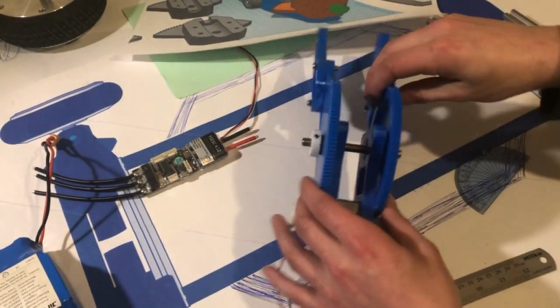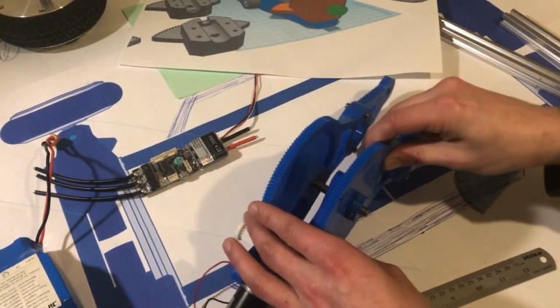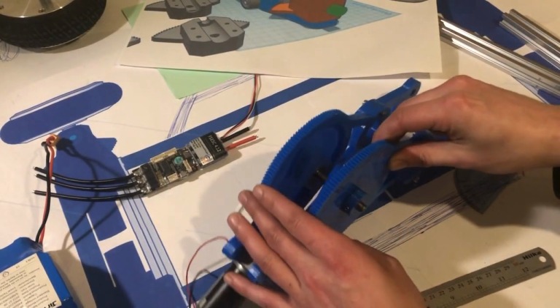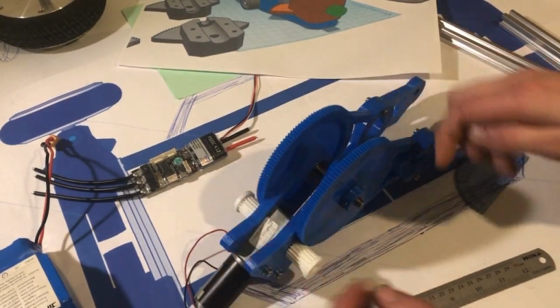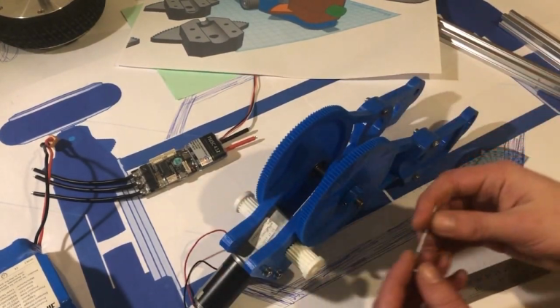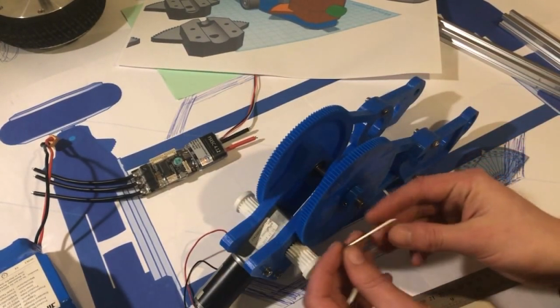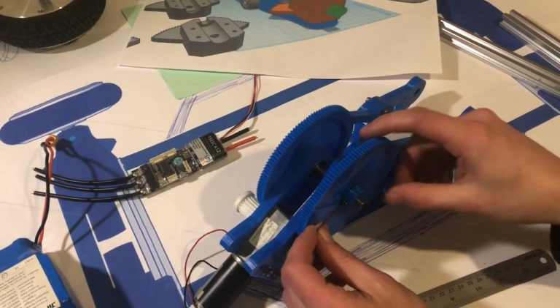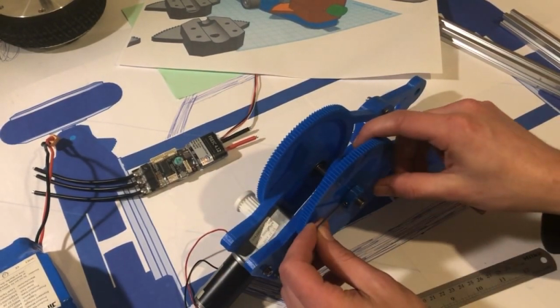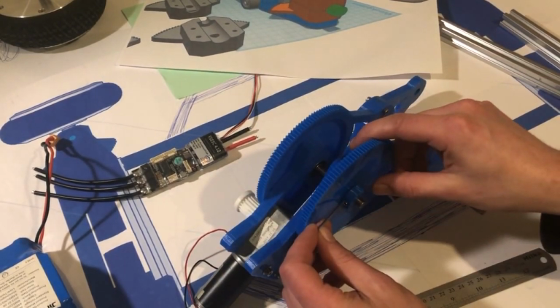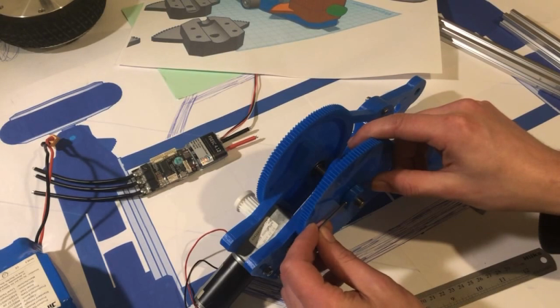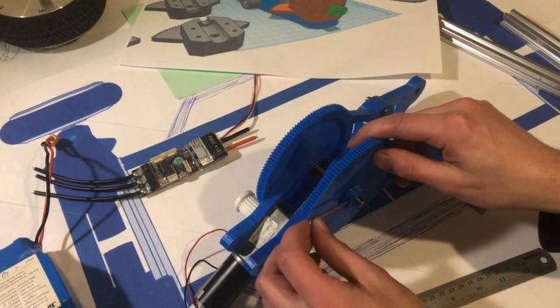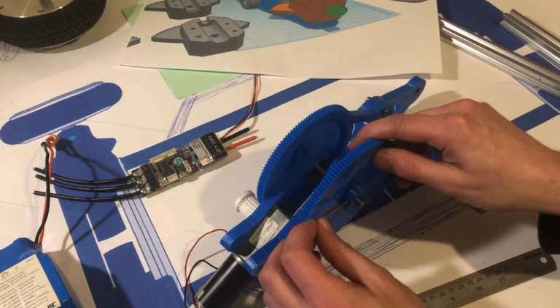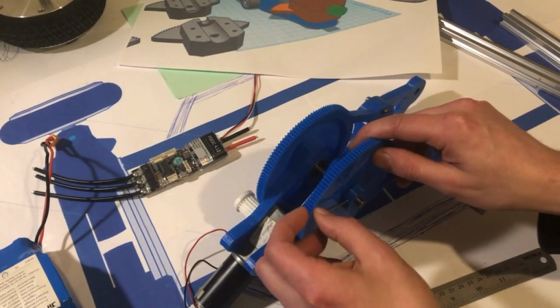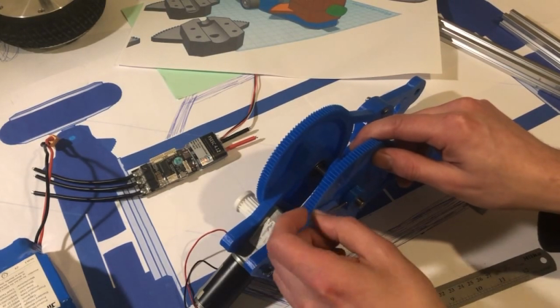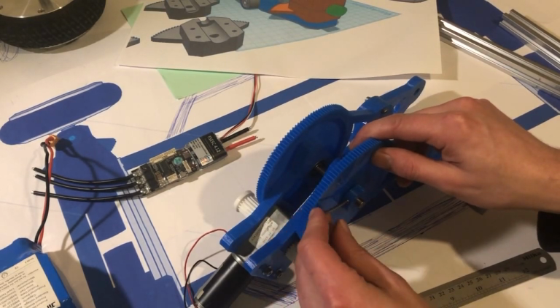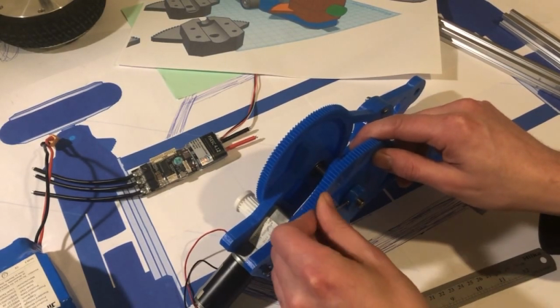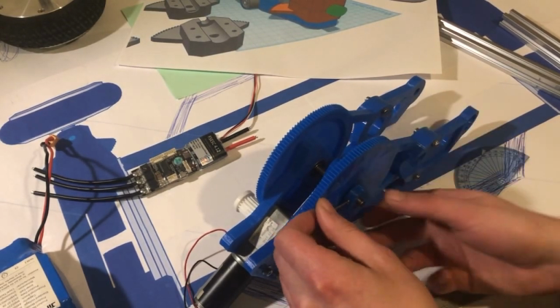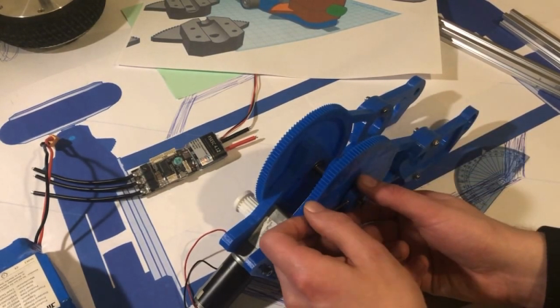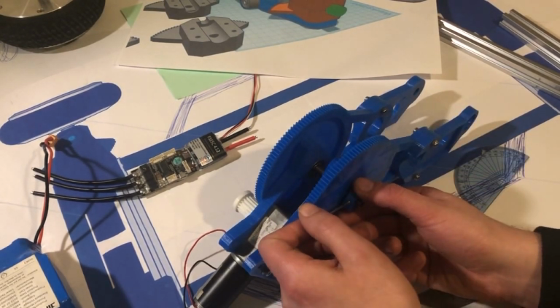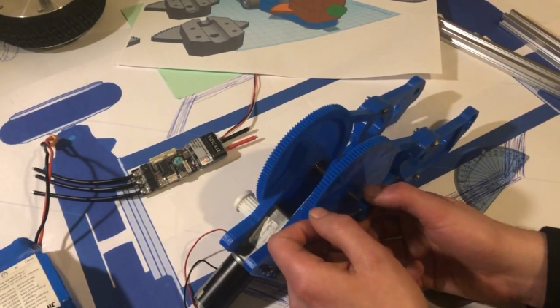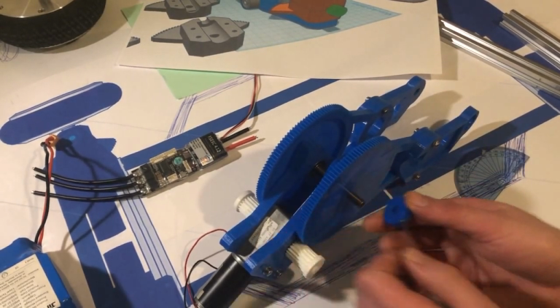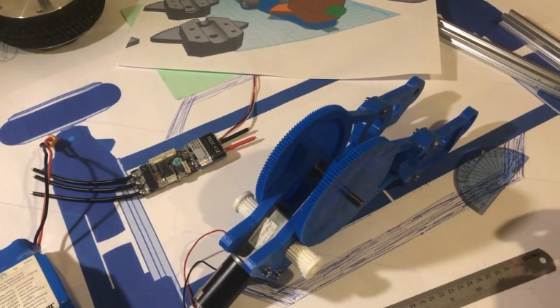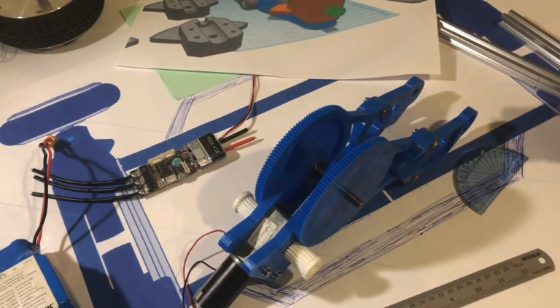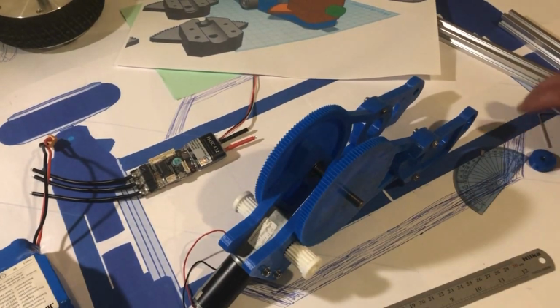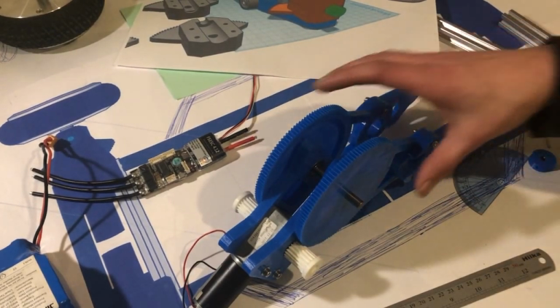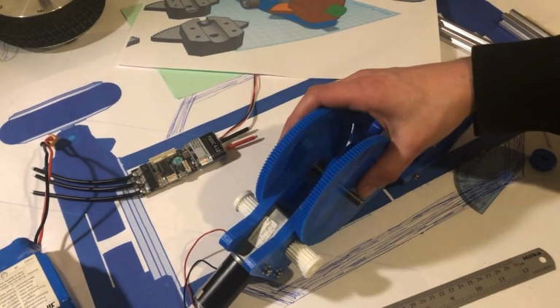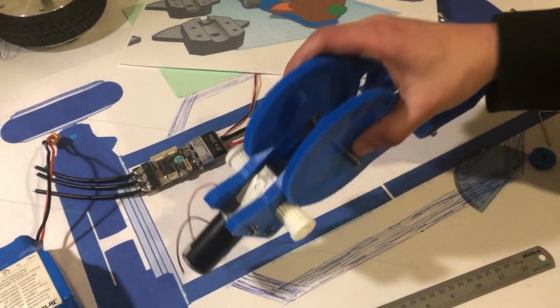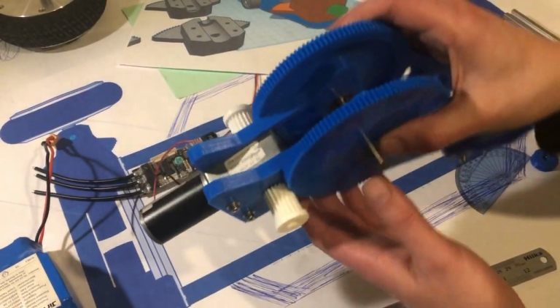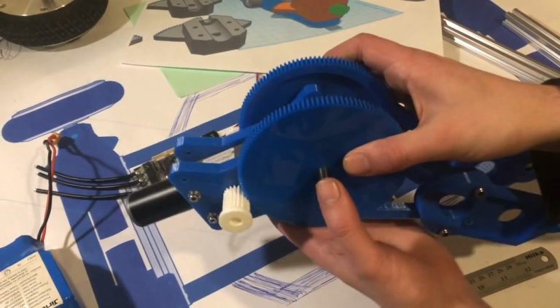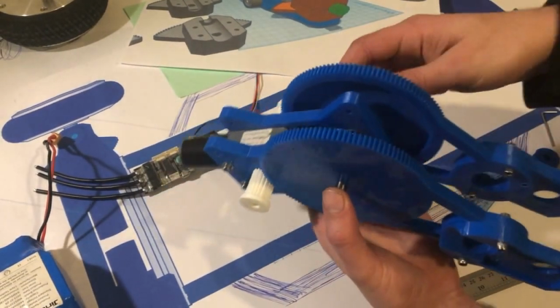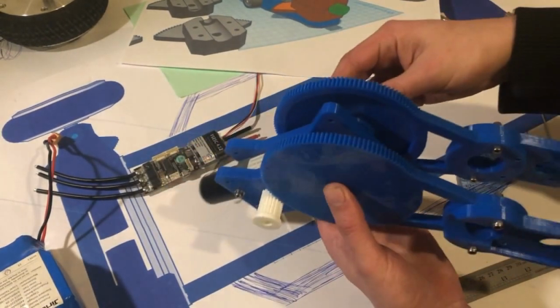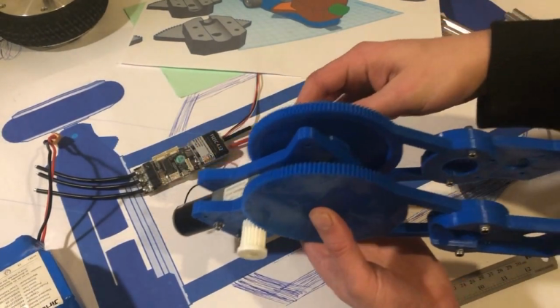This robot arm was supposed to be for one of the original tank bots, which never ended up happening. I think the robot arm ended up bigger than the tank bot itself, and that's probably what led to the design of doing this hoverboard one.